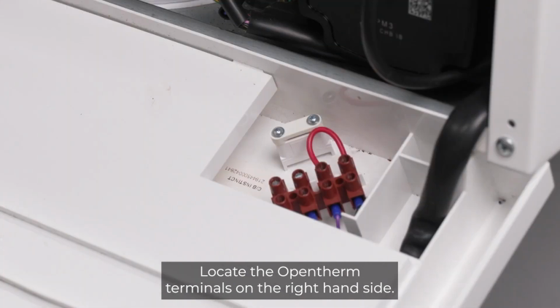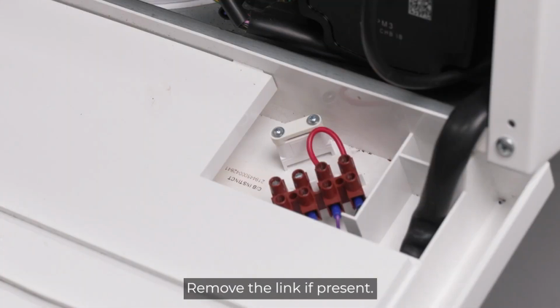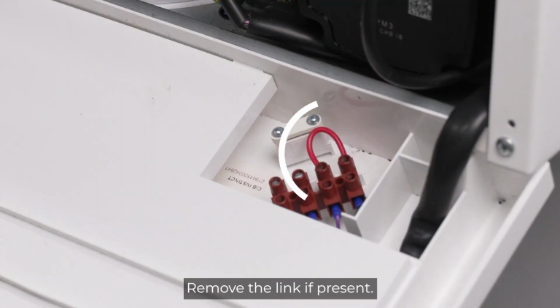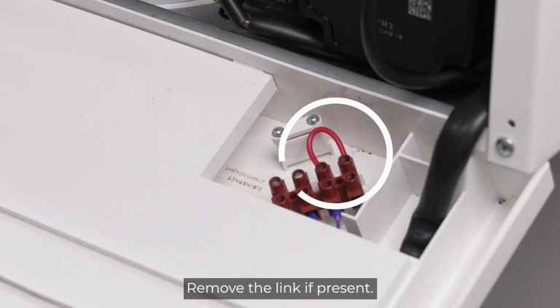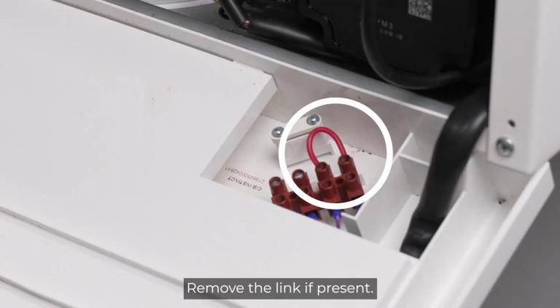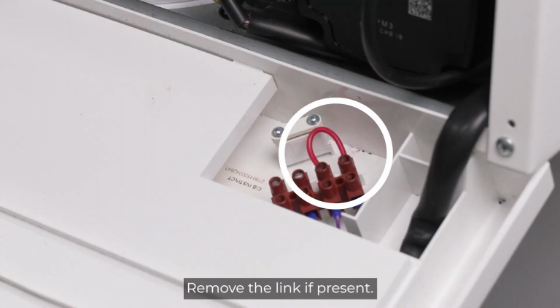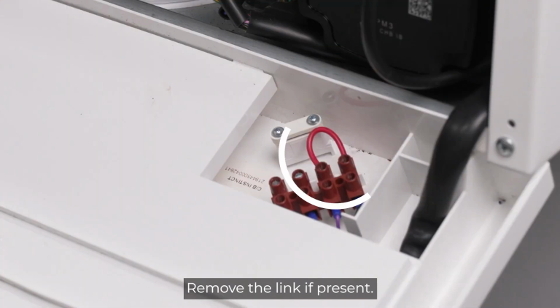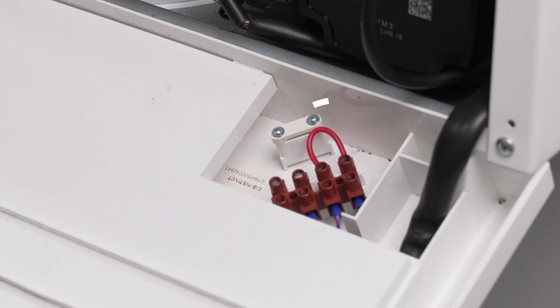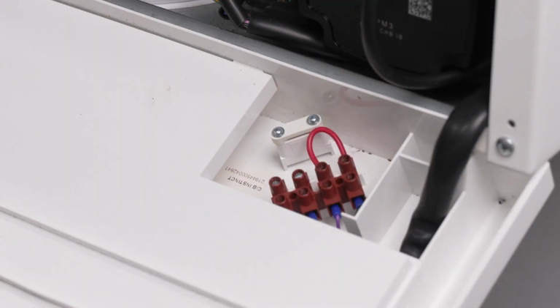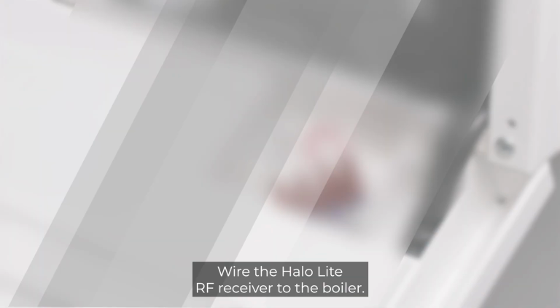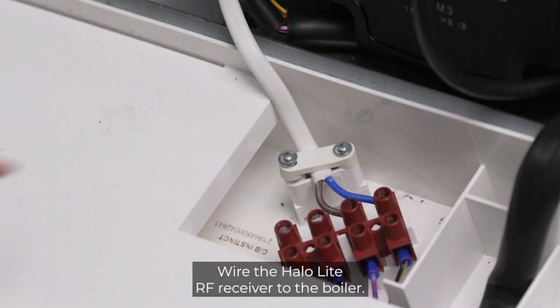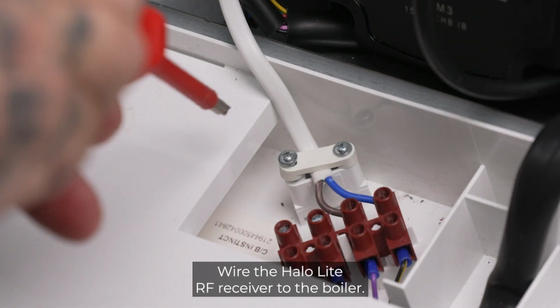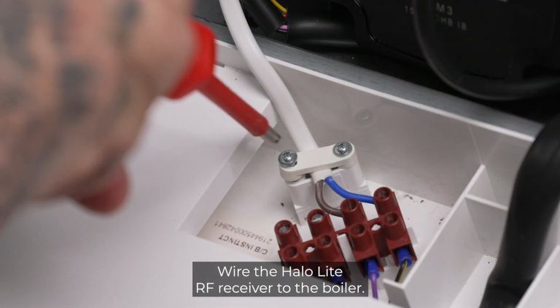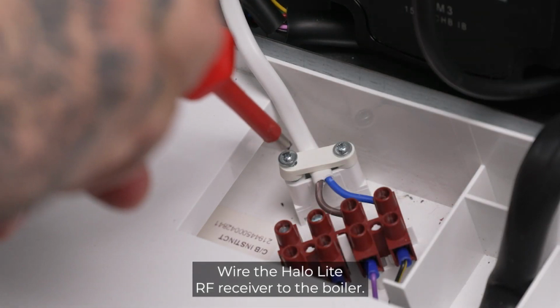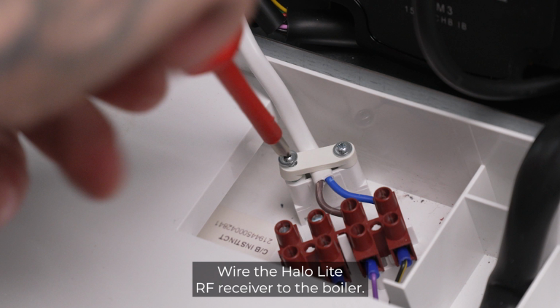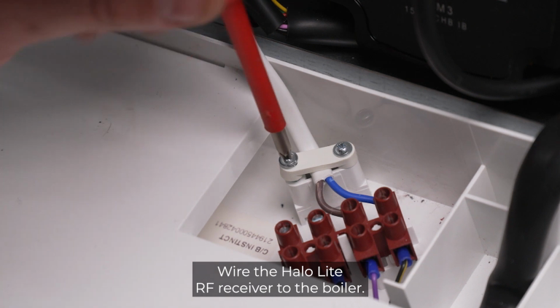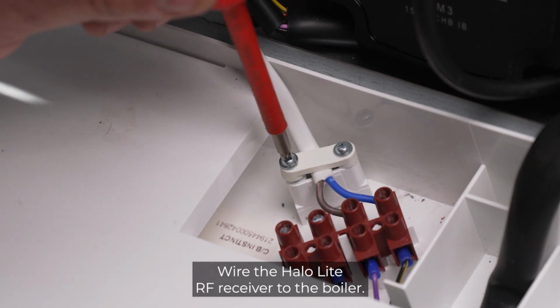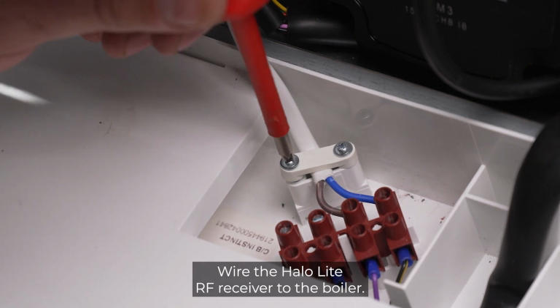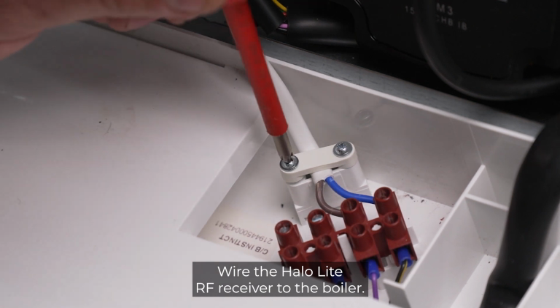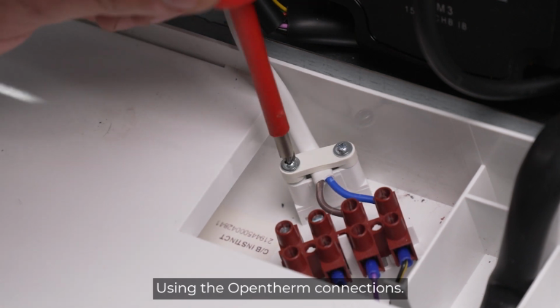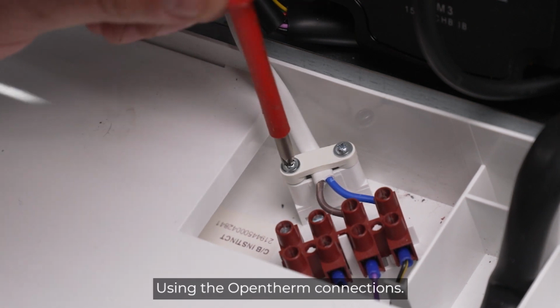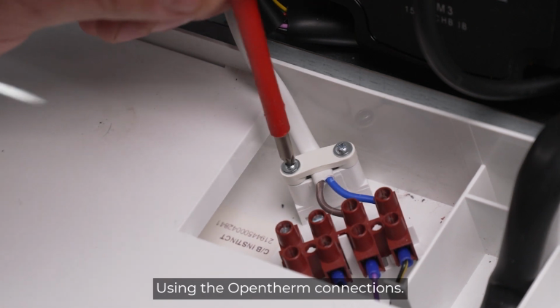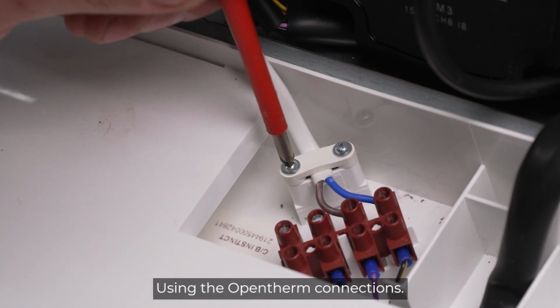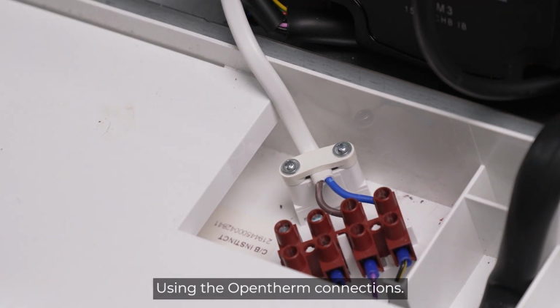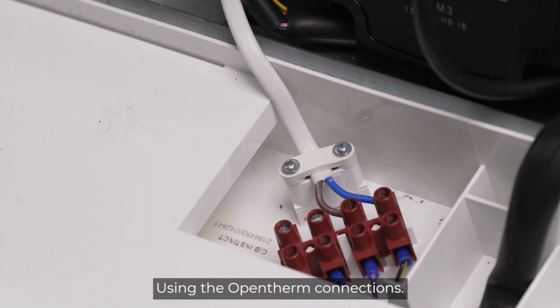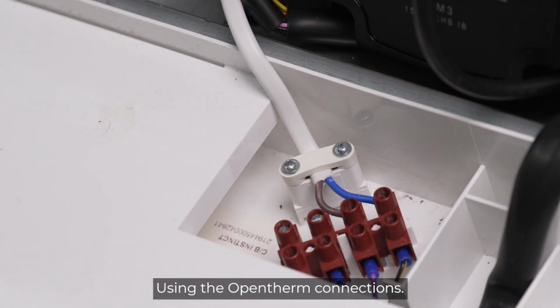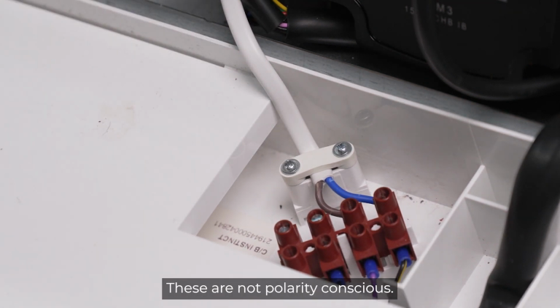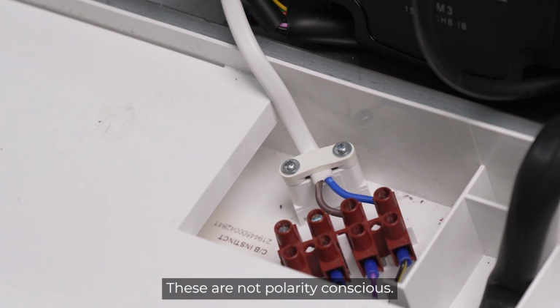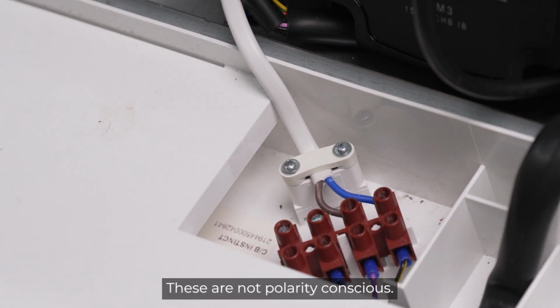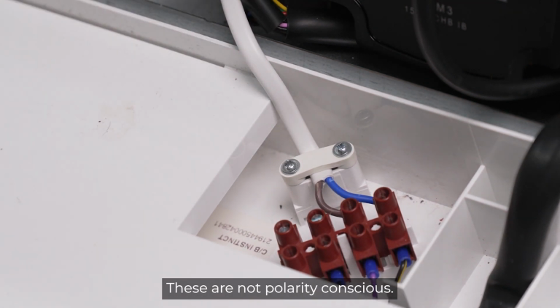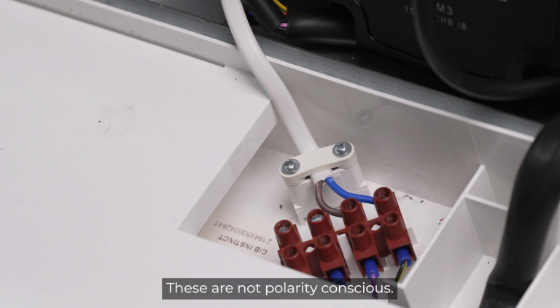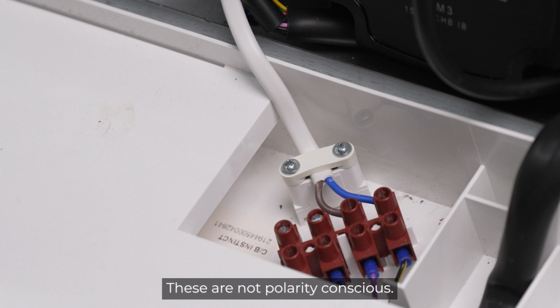Locate the open-therm terminals on the right-hand side. Remove the link if present. Wire the HALO-Lite RF receiver to the boiler using the open-therm connections. These are not polarity conscious.